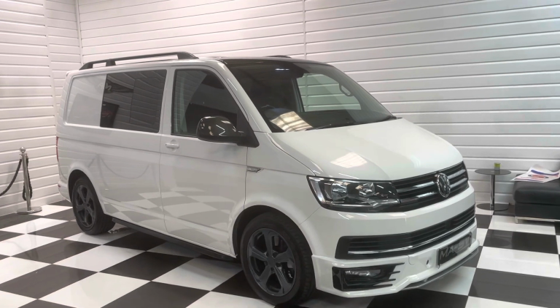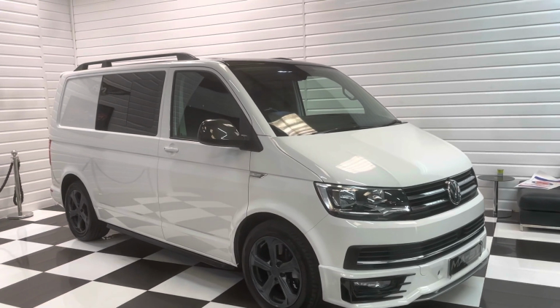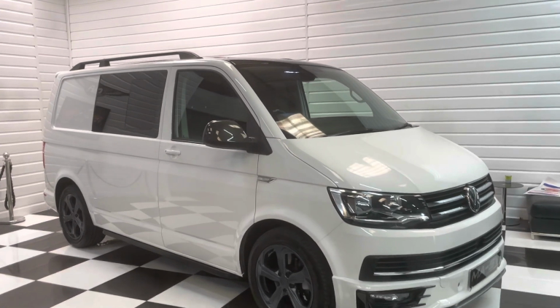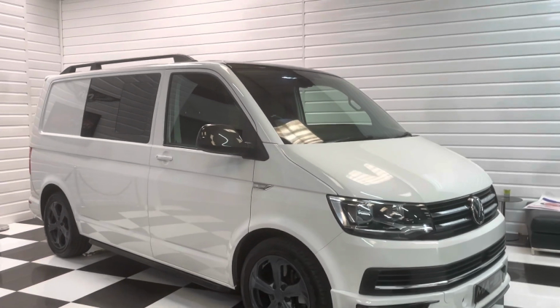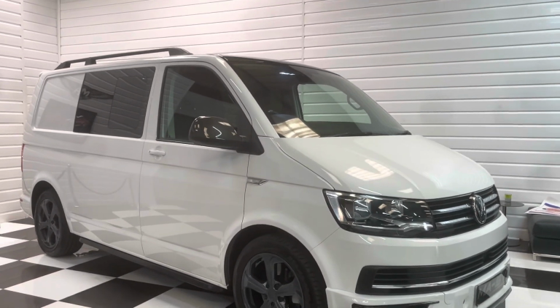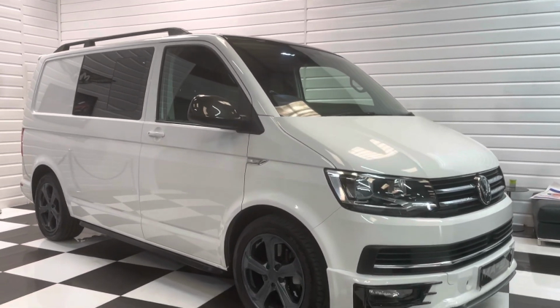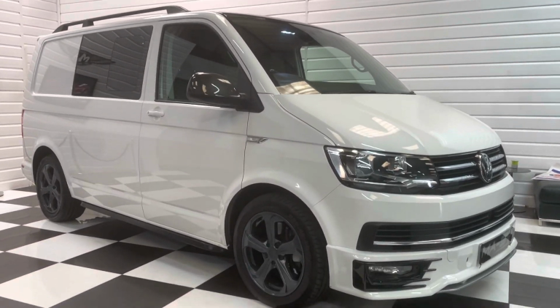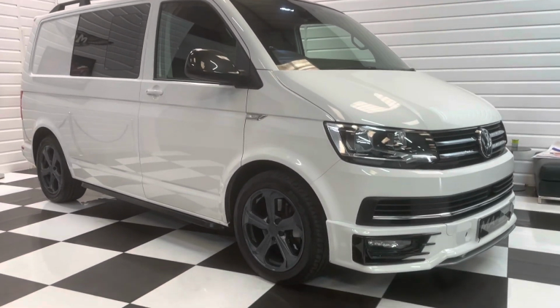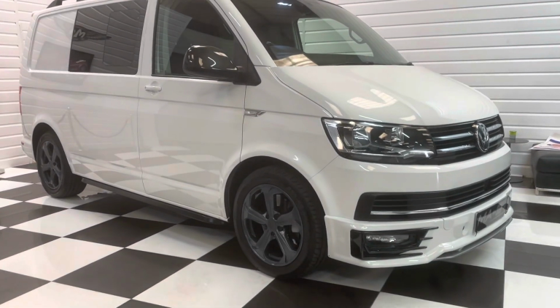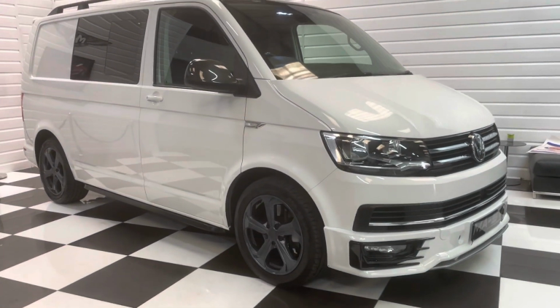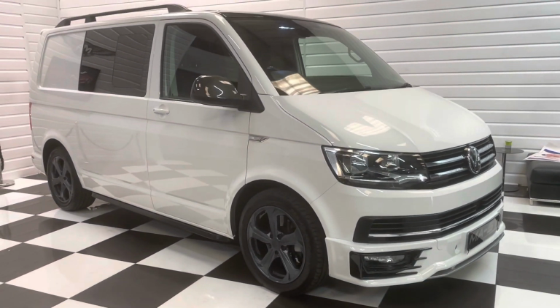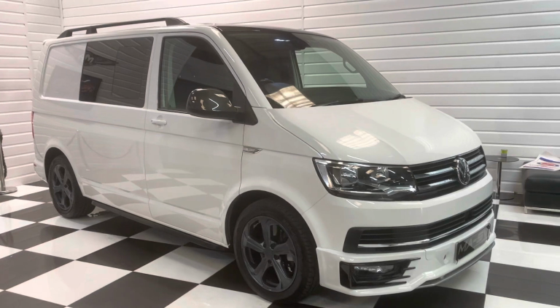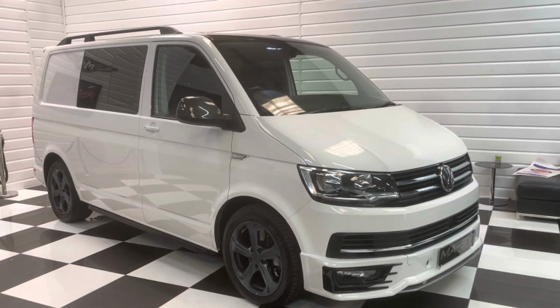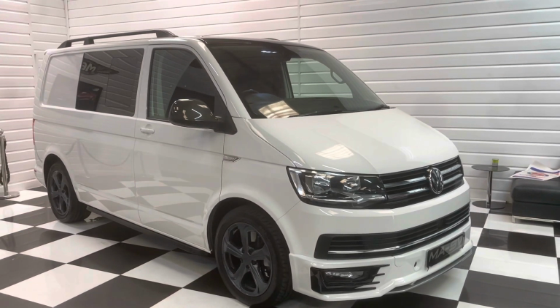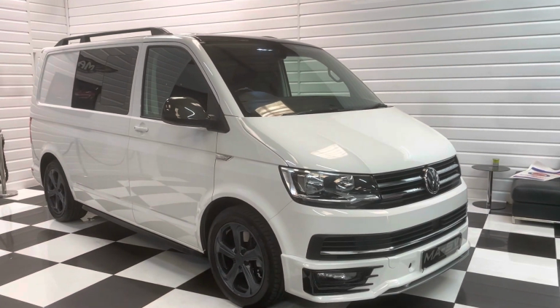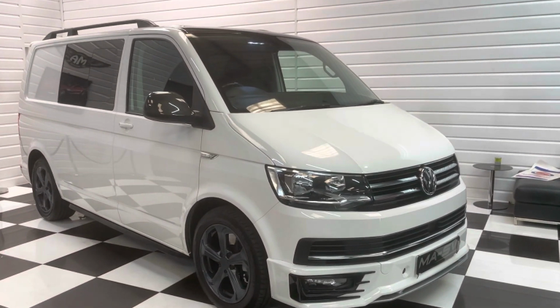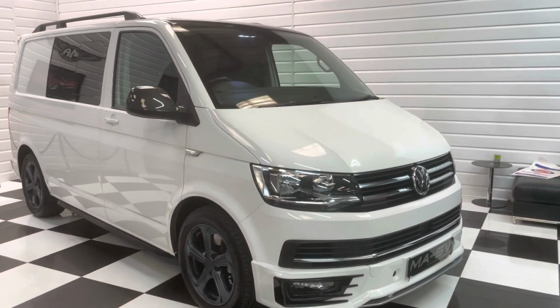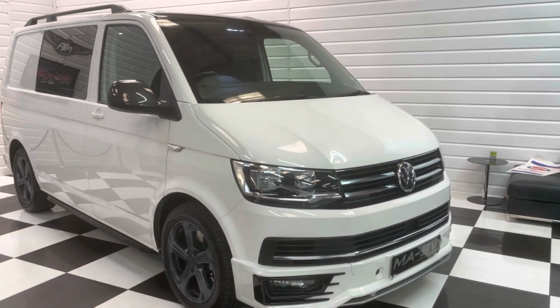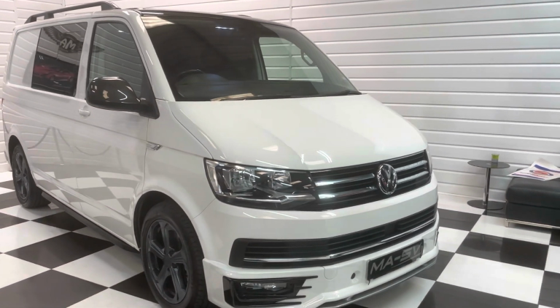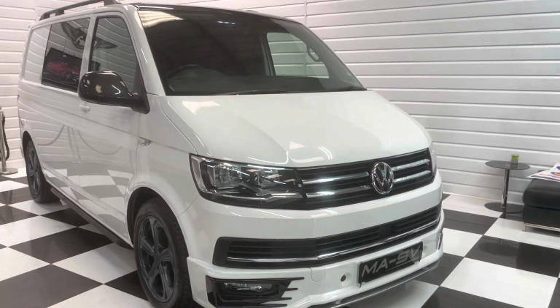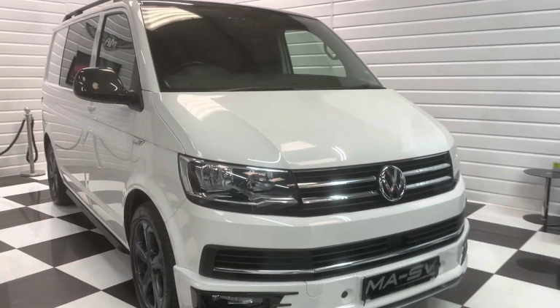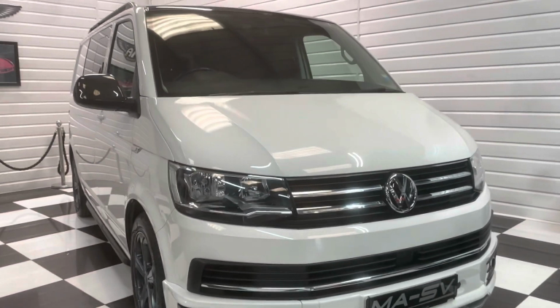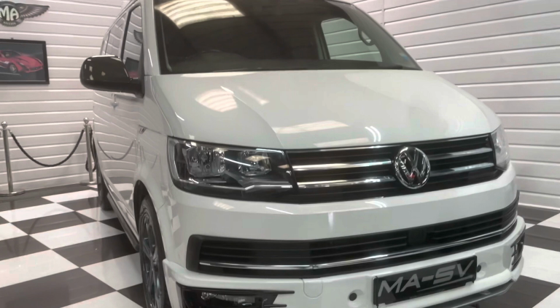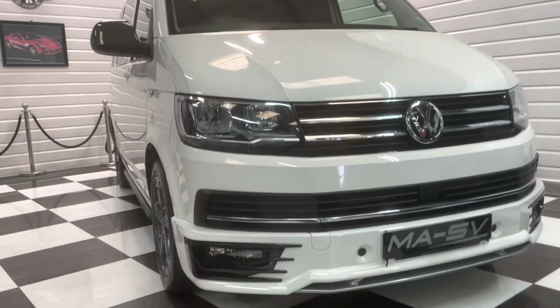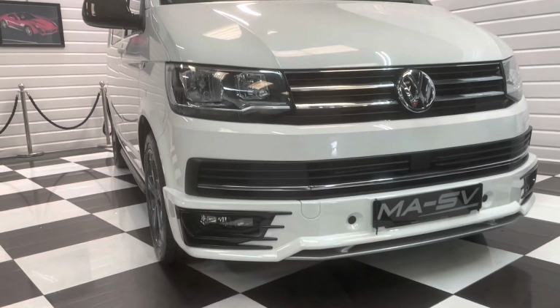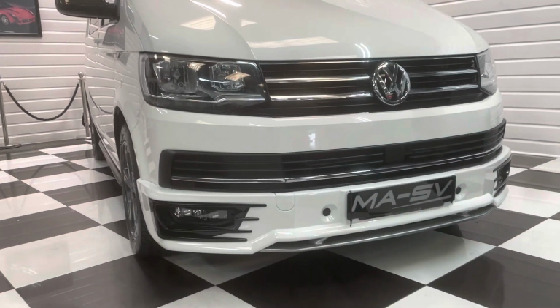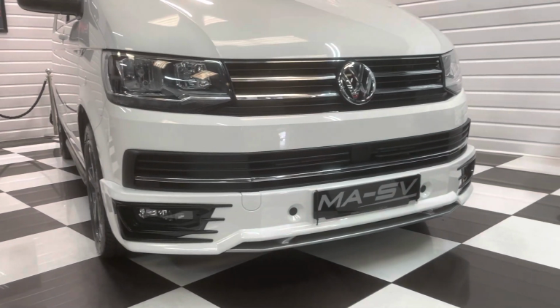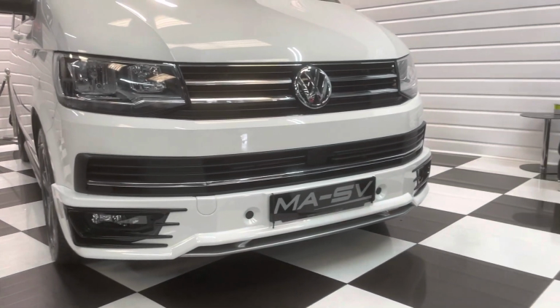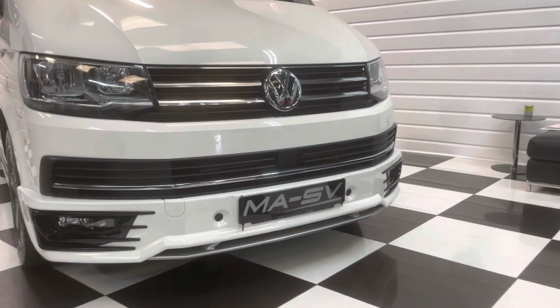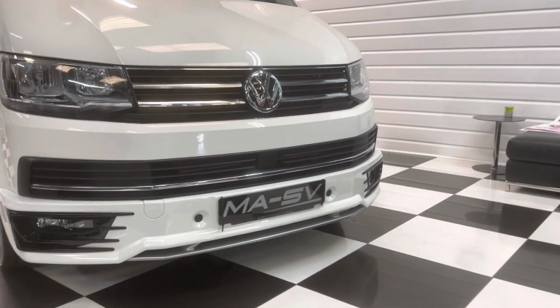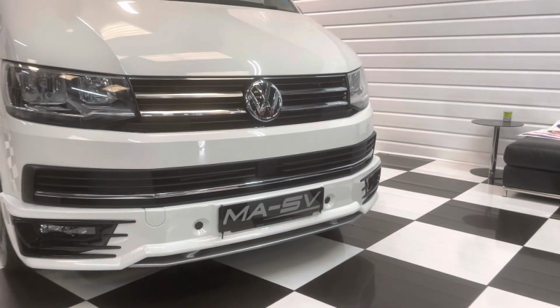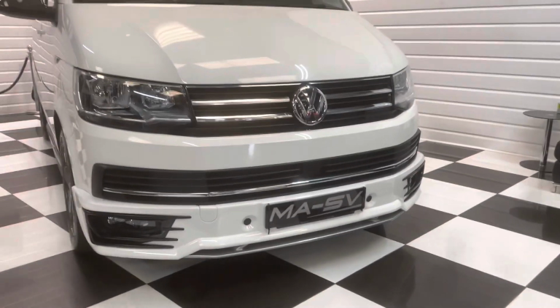It's in stunning candy white with the anthracite grey genuine 18-inch Sportline alloy wheels. Full styling kit, all from the factory with a lower front spoiler.